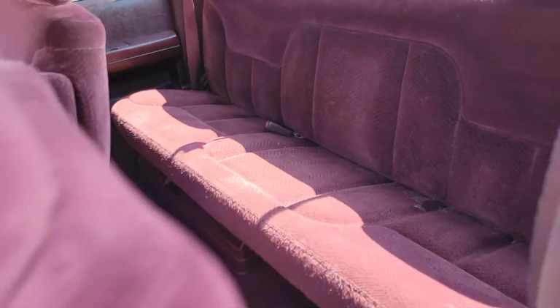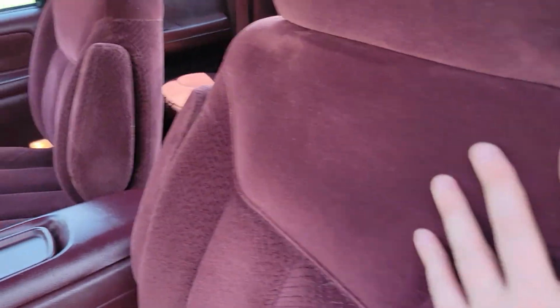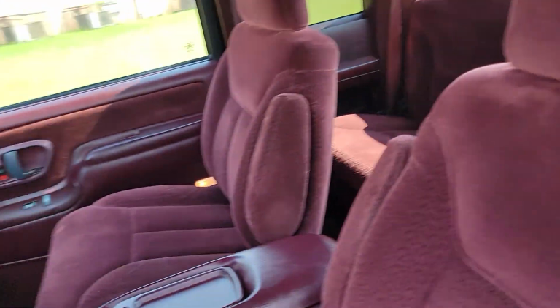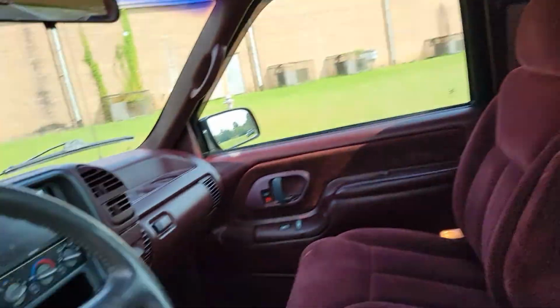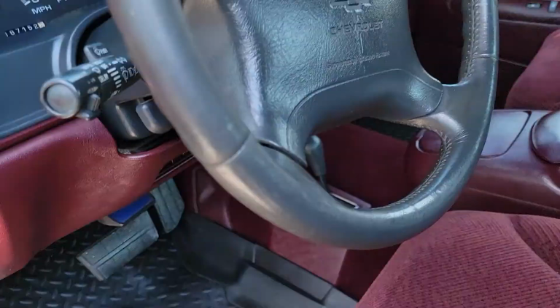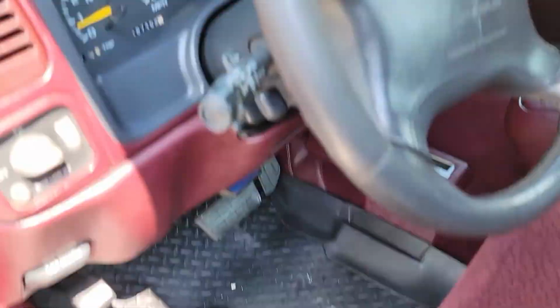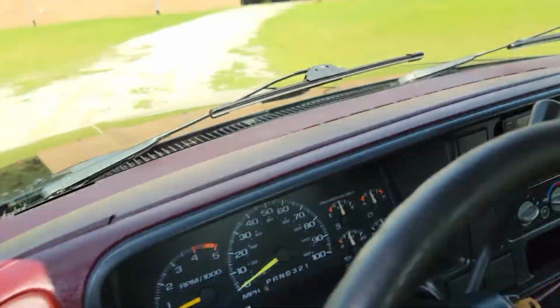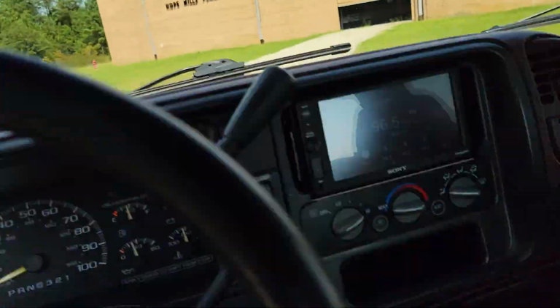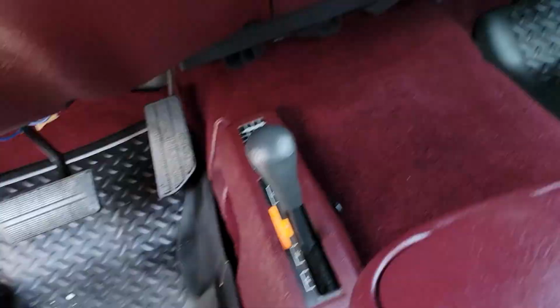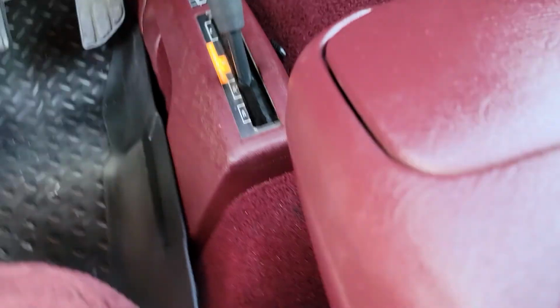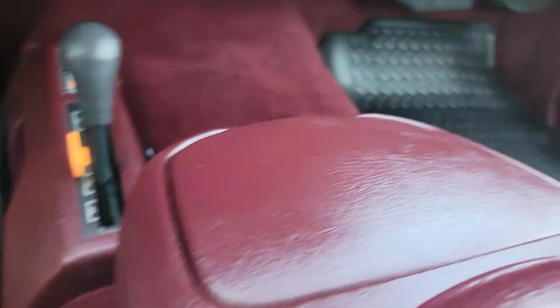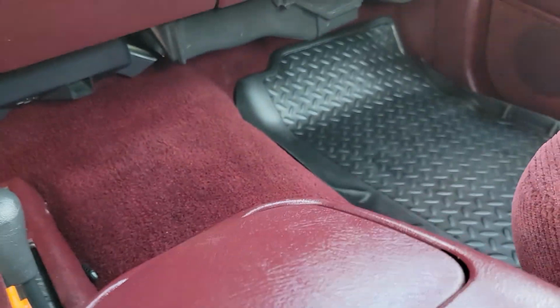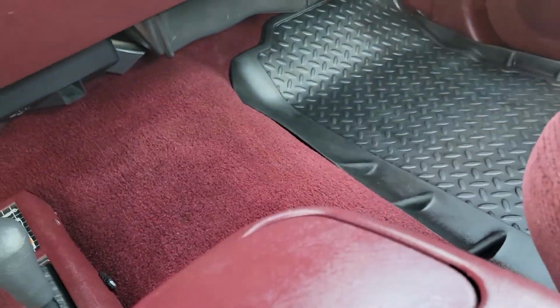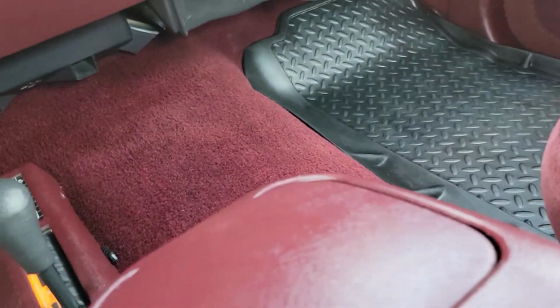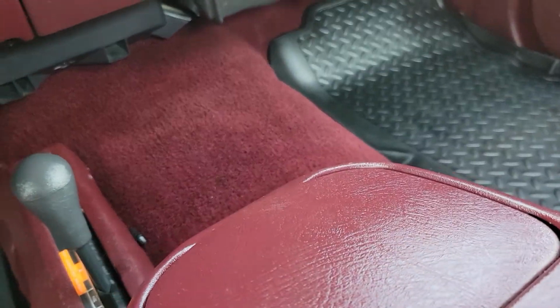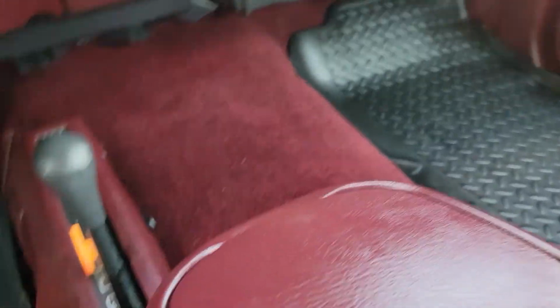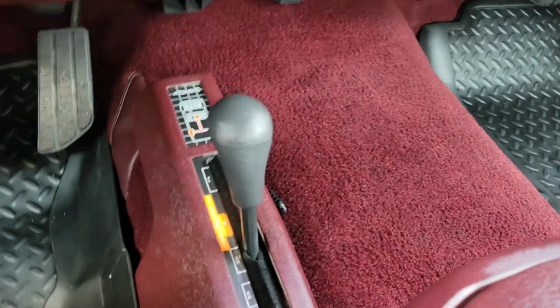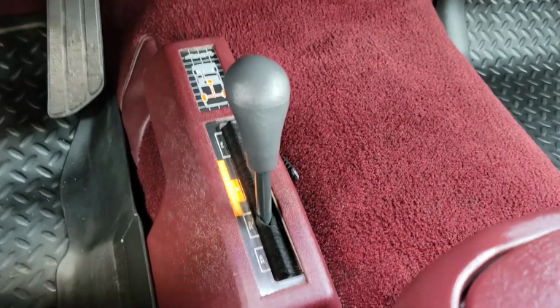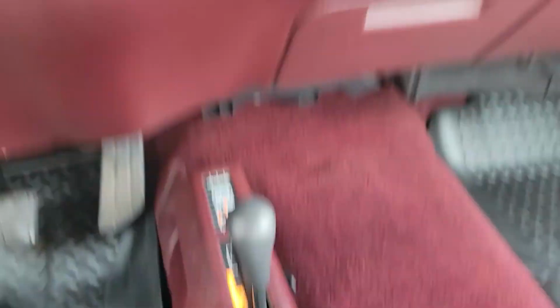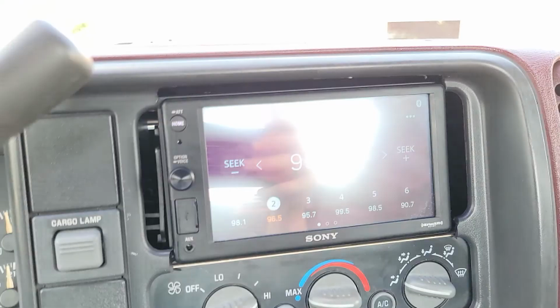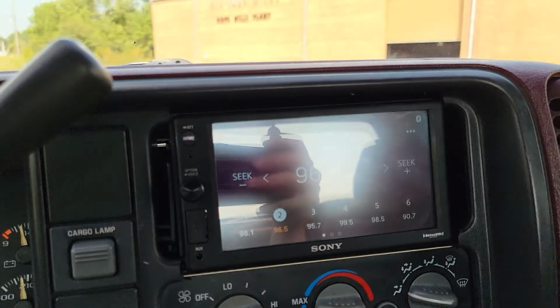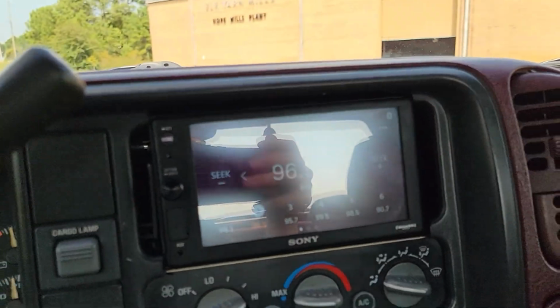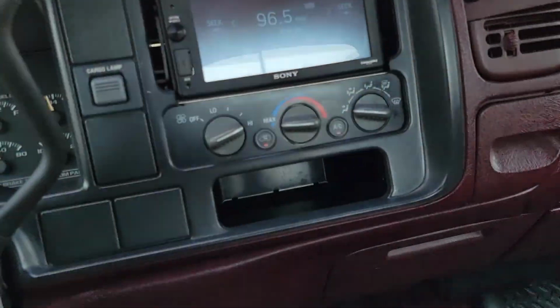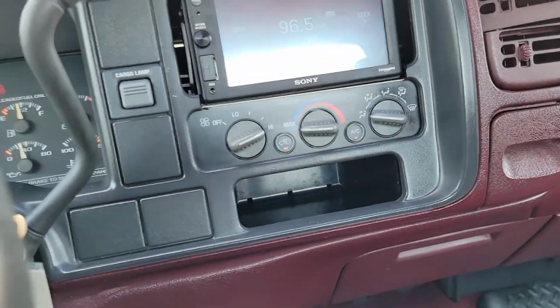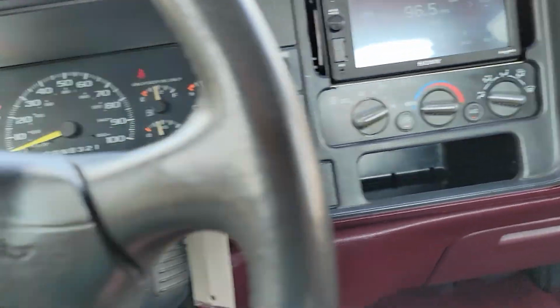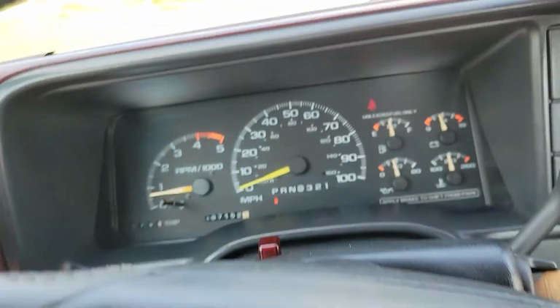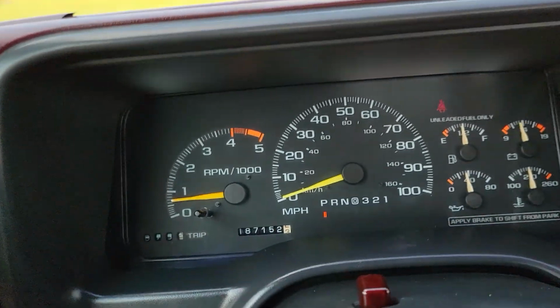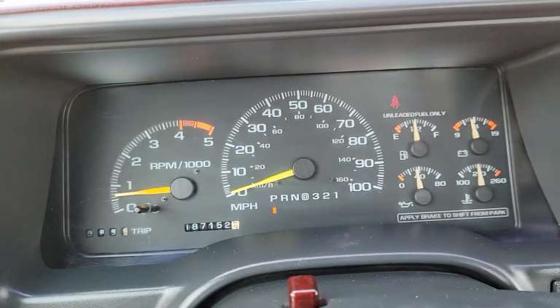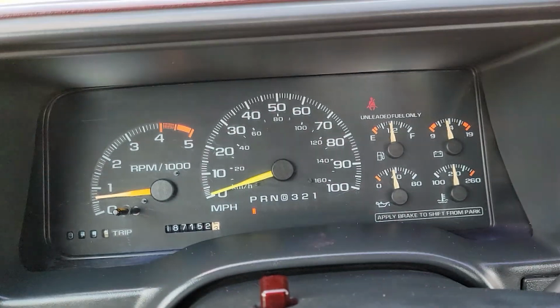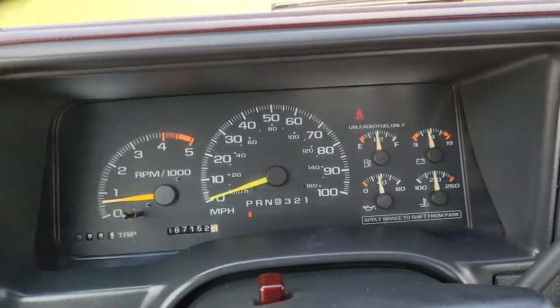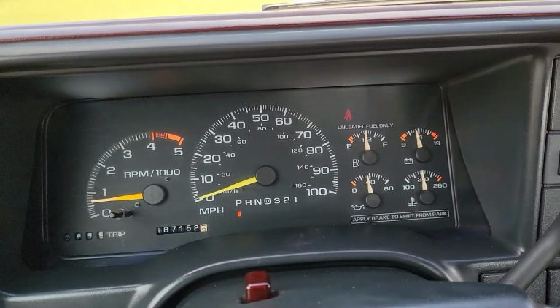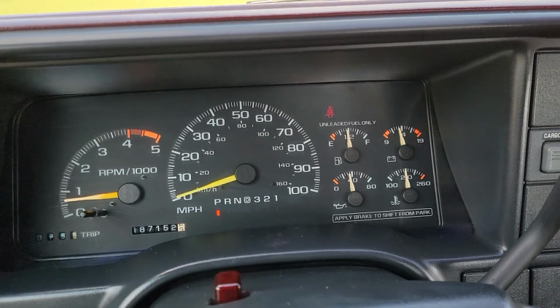Entry into the back seat — that thing beeps until you shut the door. There's your four-wheel drive selector, touchscreen radio with Bluetooth, air conditioning. It's 99 degrees out there.